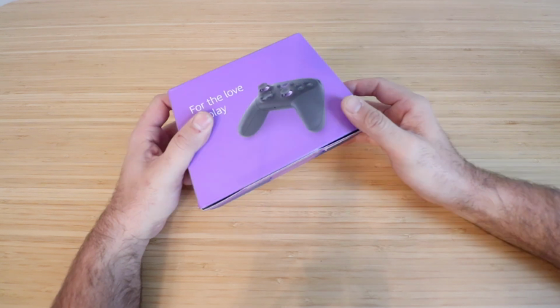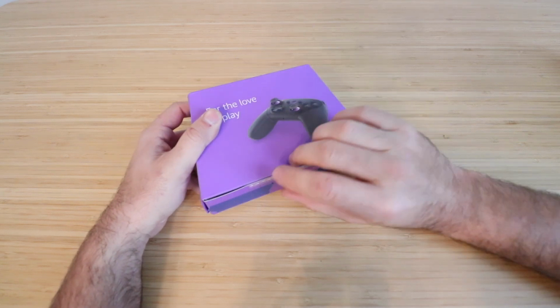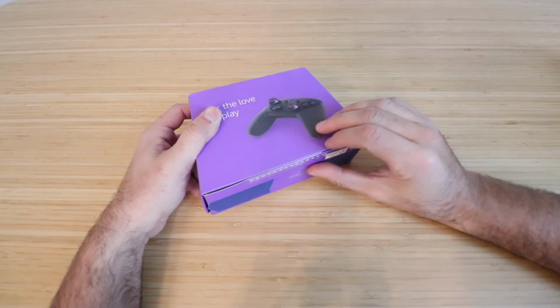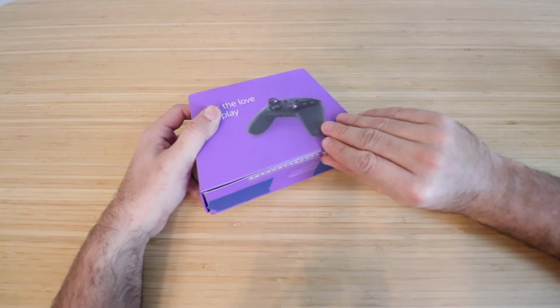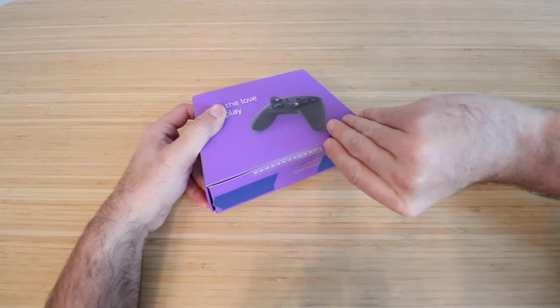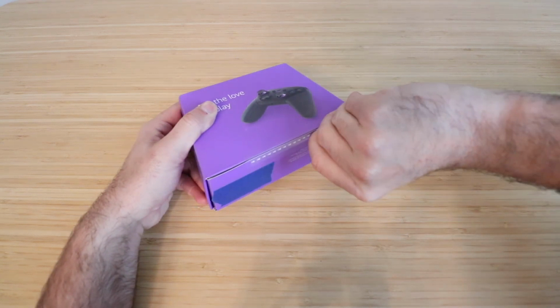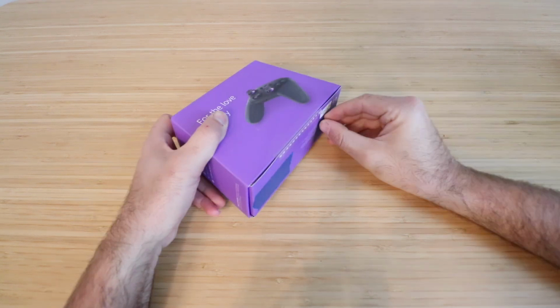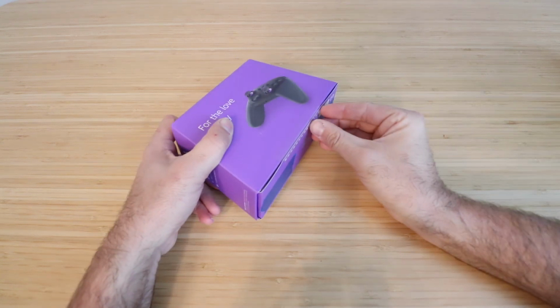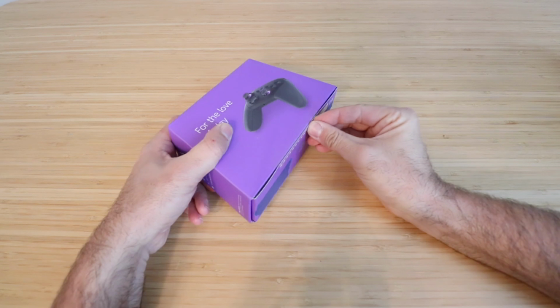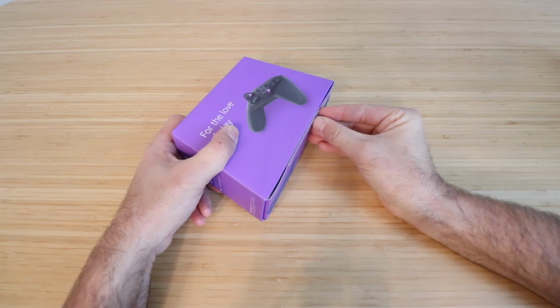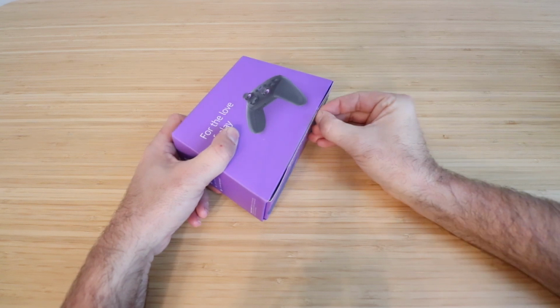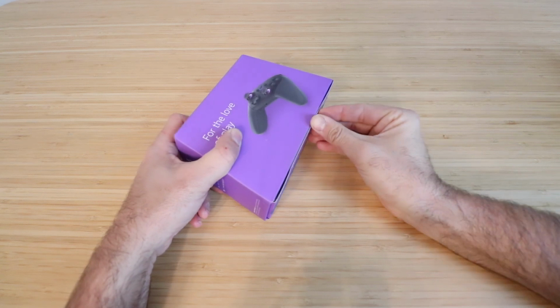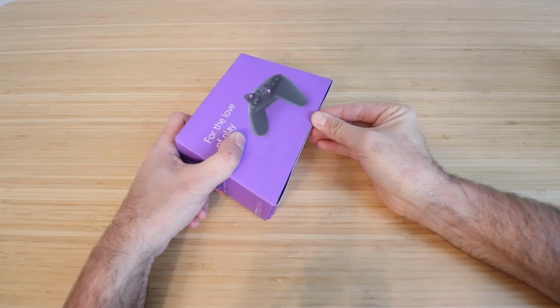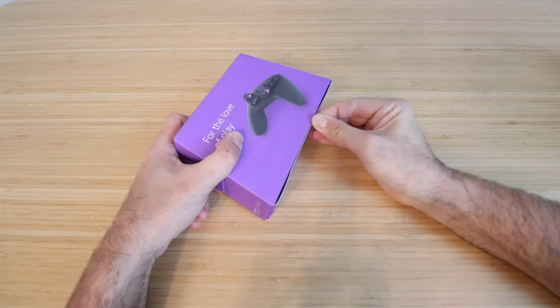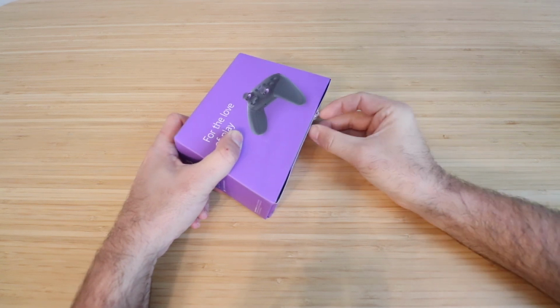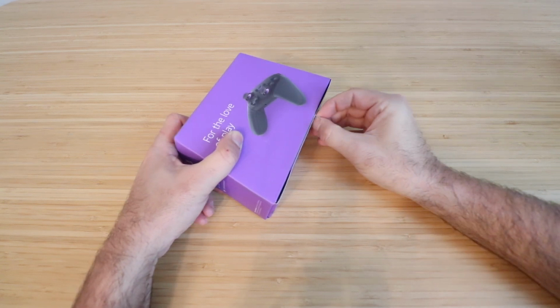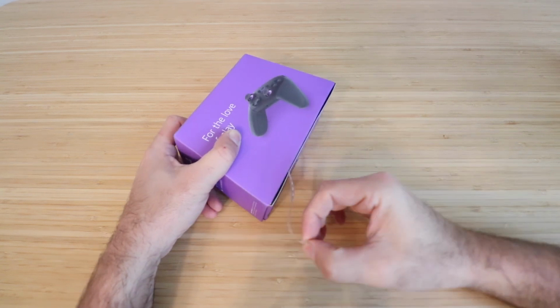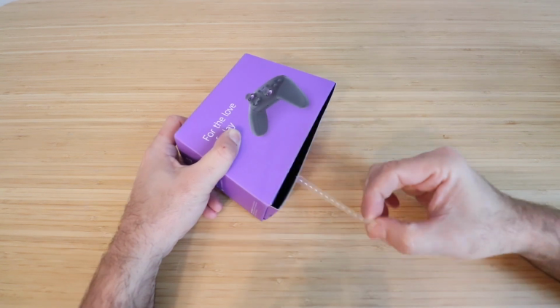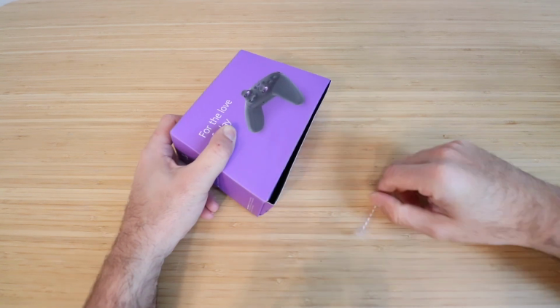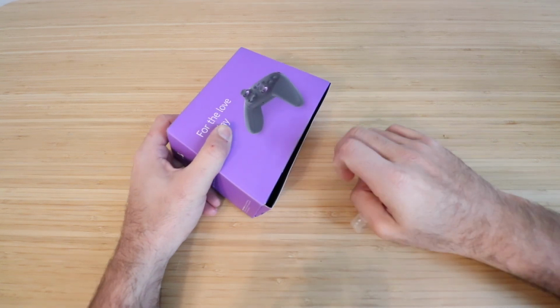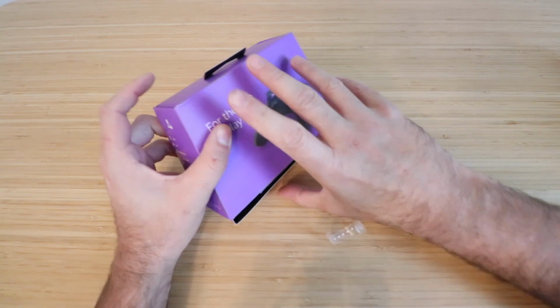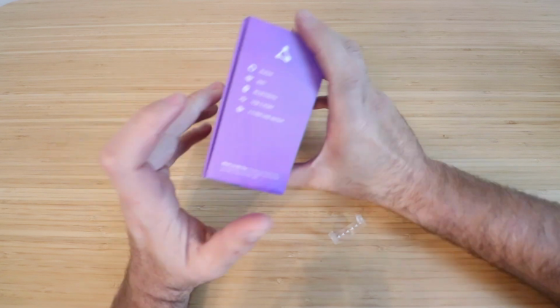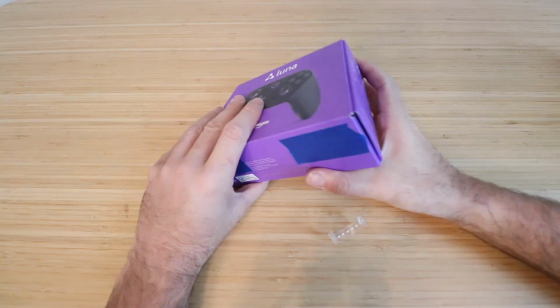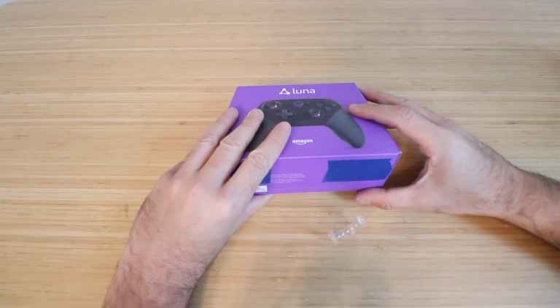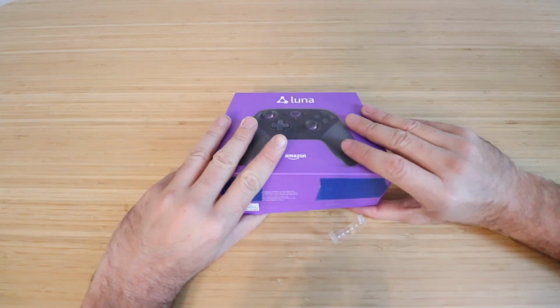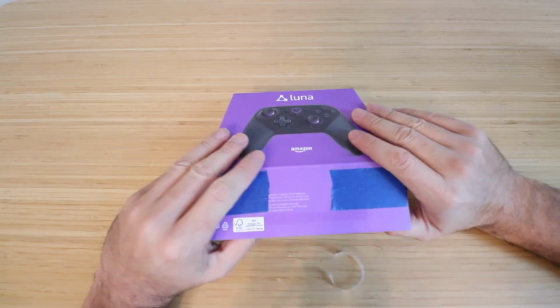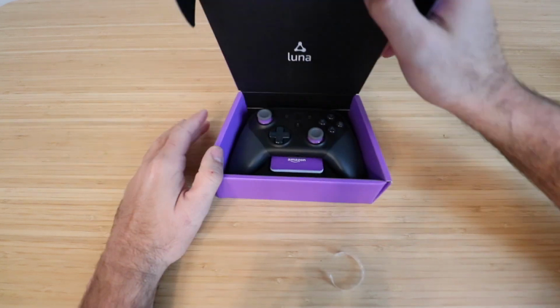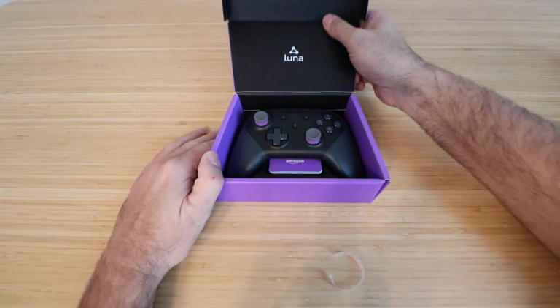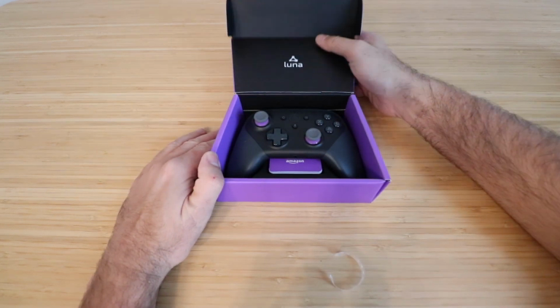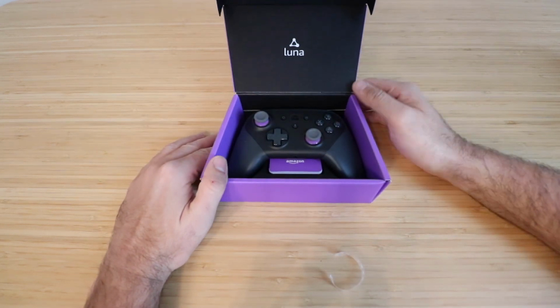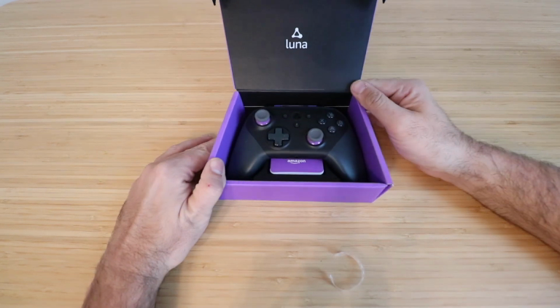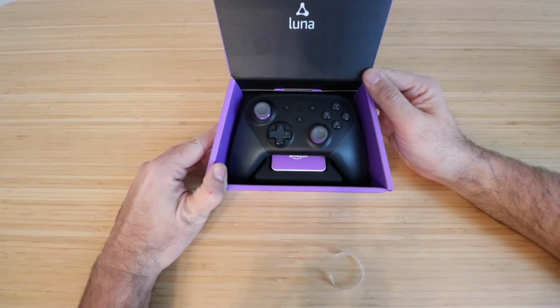And then you've got just this little pull tab right here that you're going to have to pull in order to open this up. So we open that up and then you can get access to the controller.